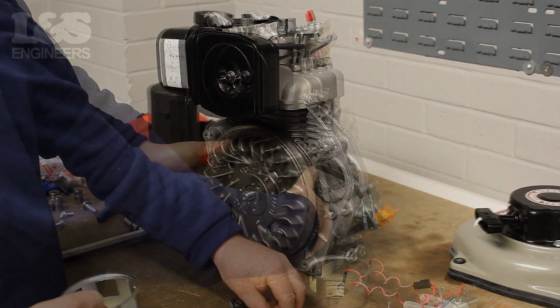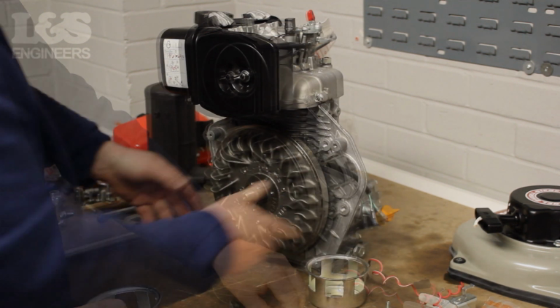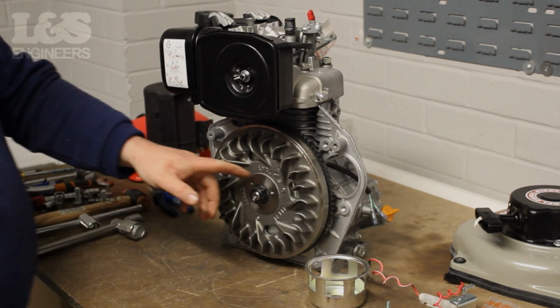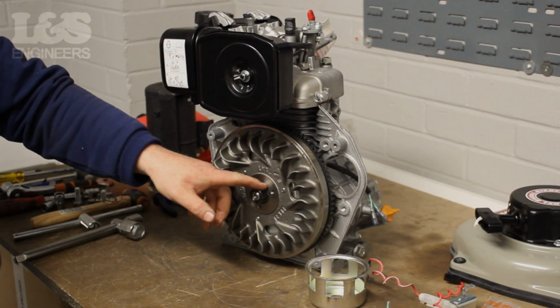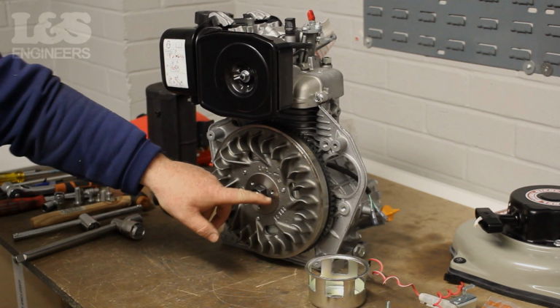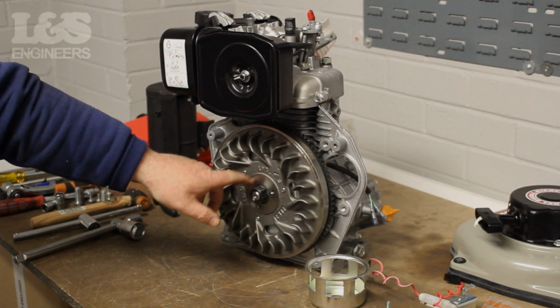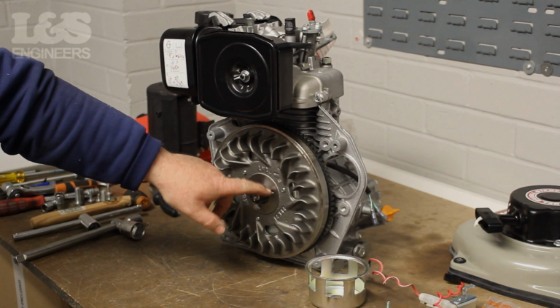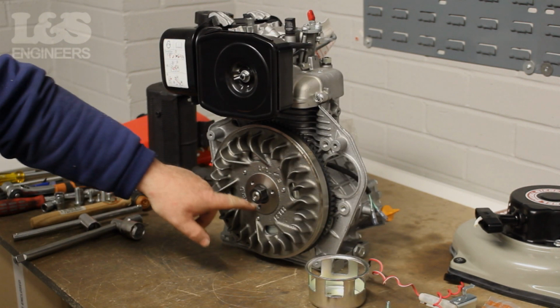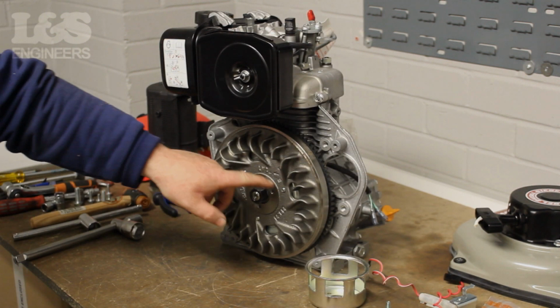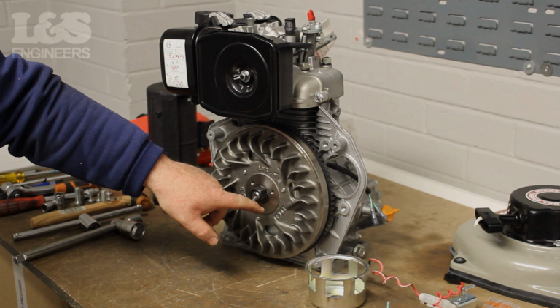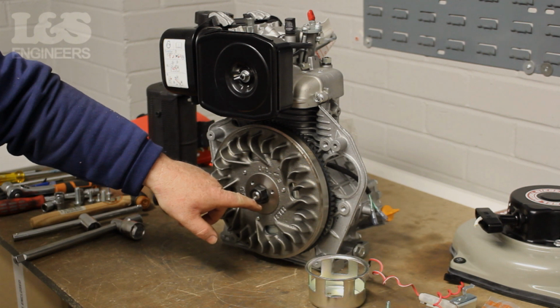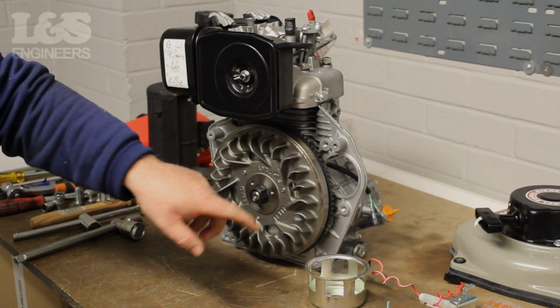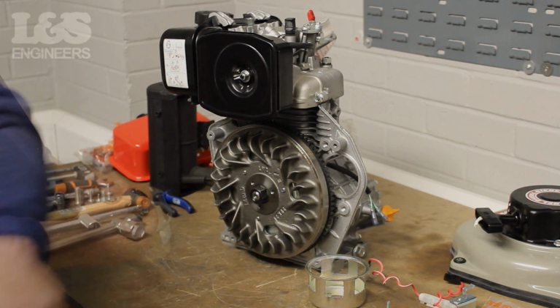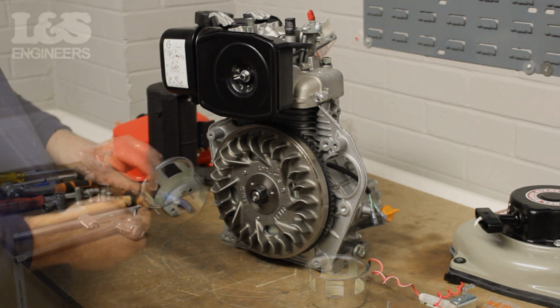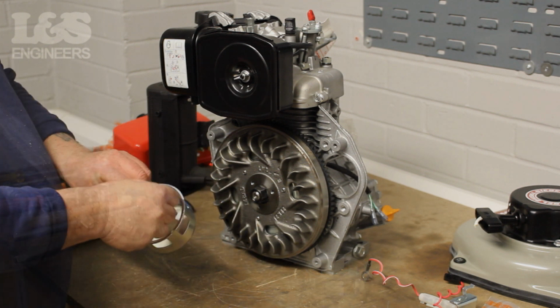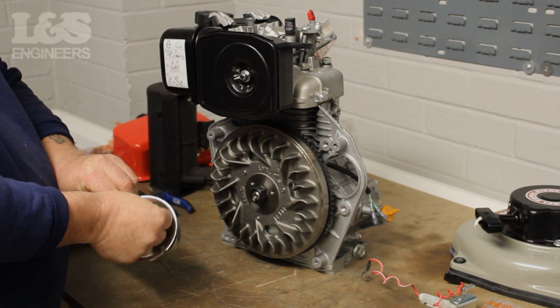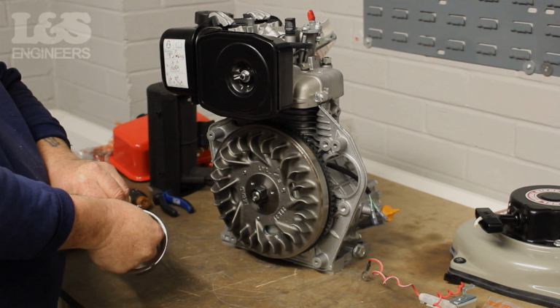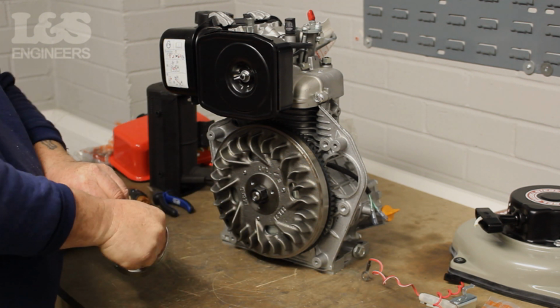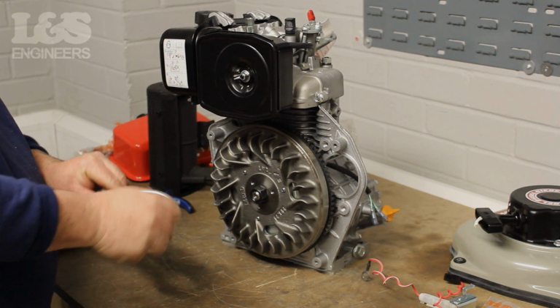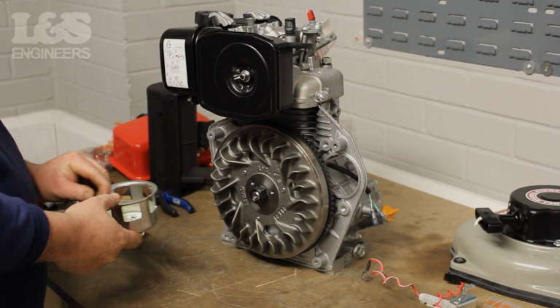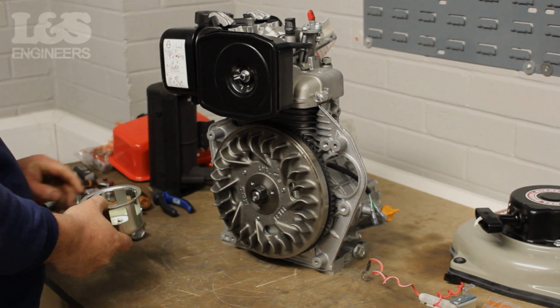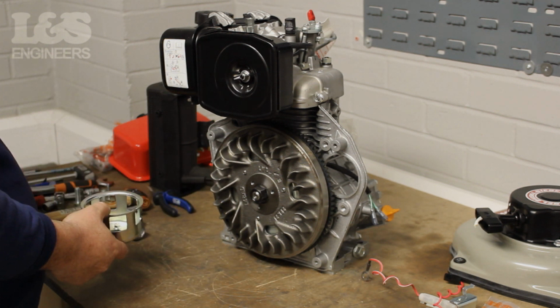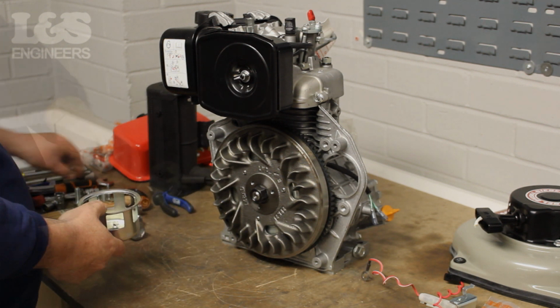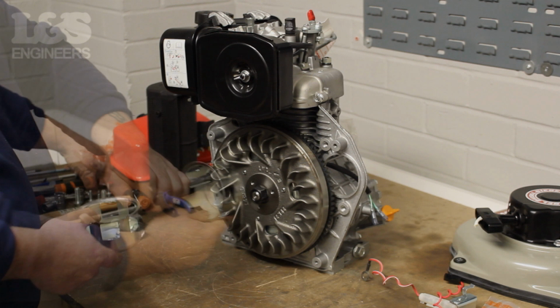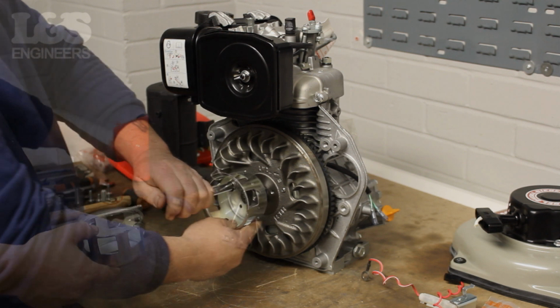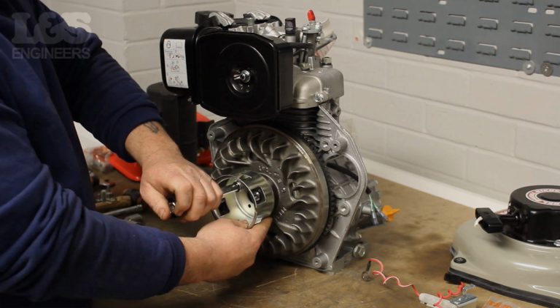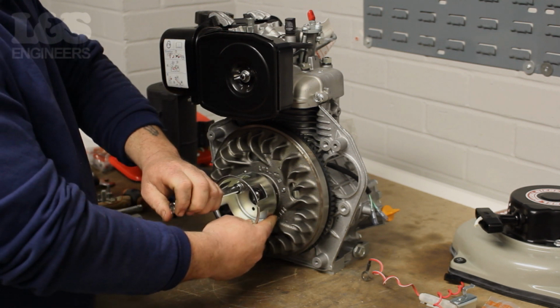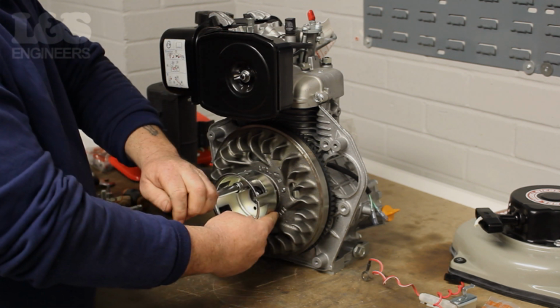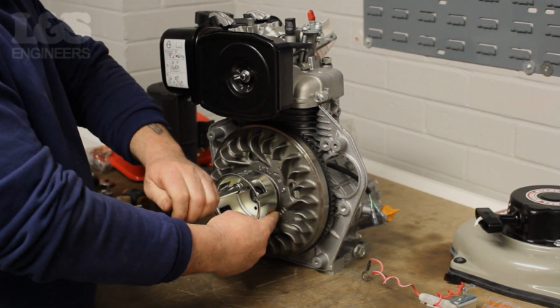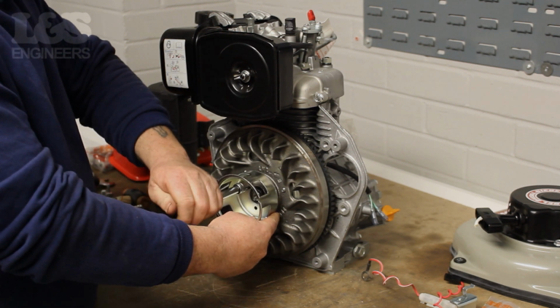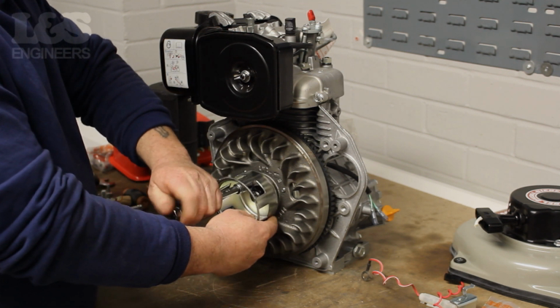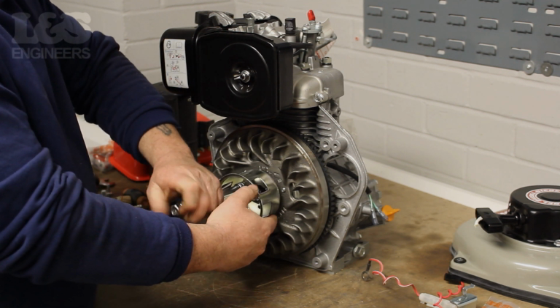Check the part for any damage or wear, as the pulley can get worn over time. Get one screw inside the pulley and line it up with a hole on the flywheel. Using a 10mm spanner, screw it into position on the machine.